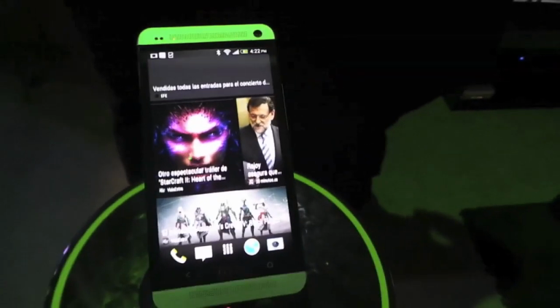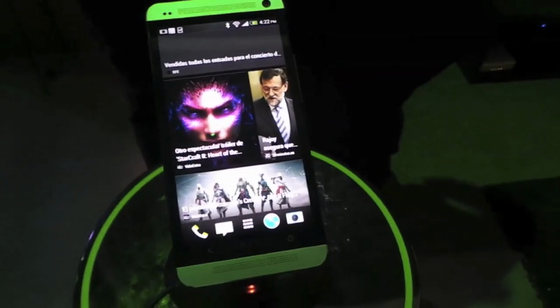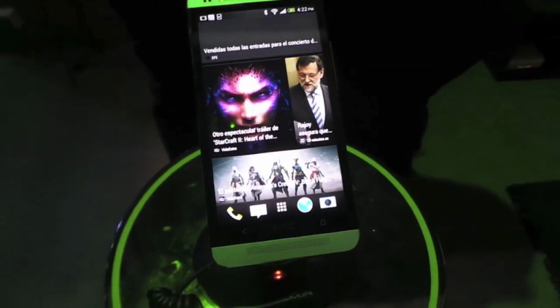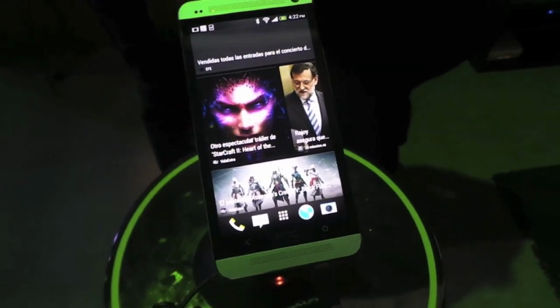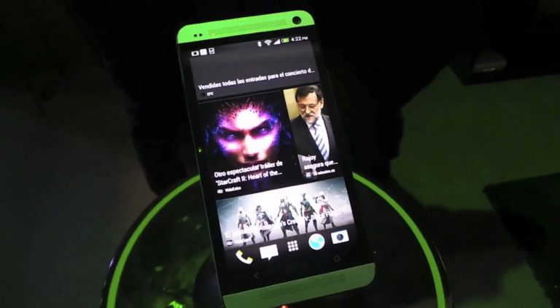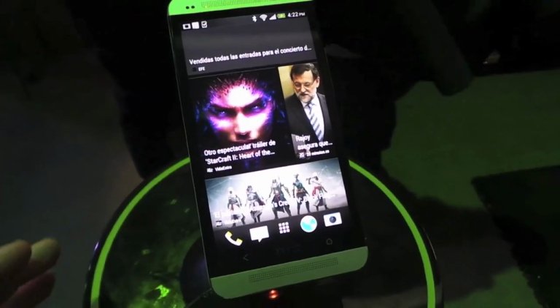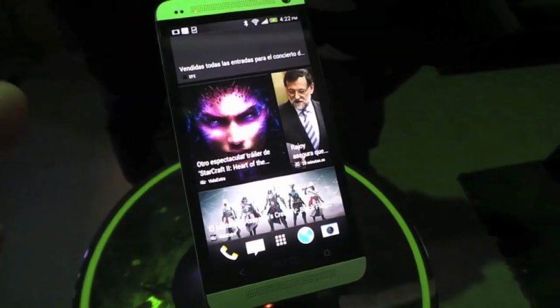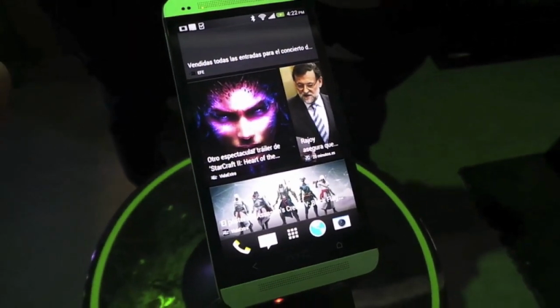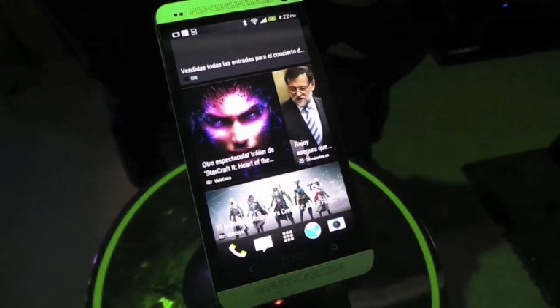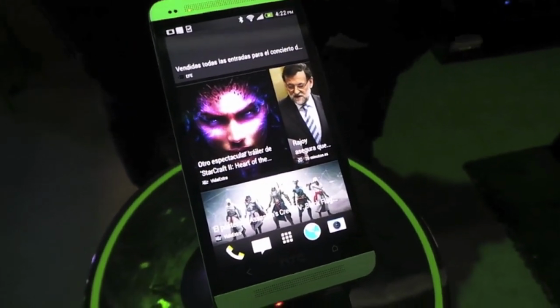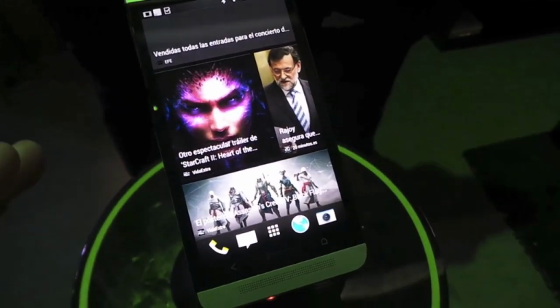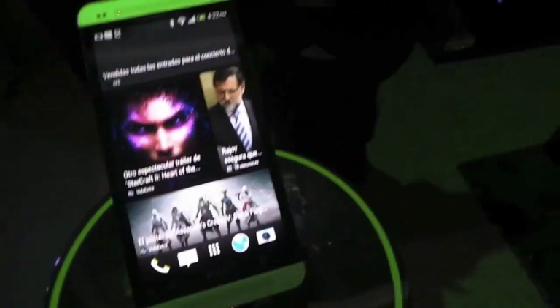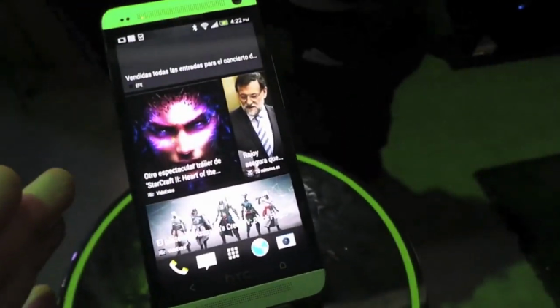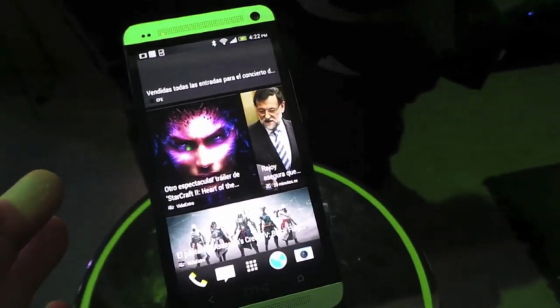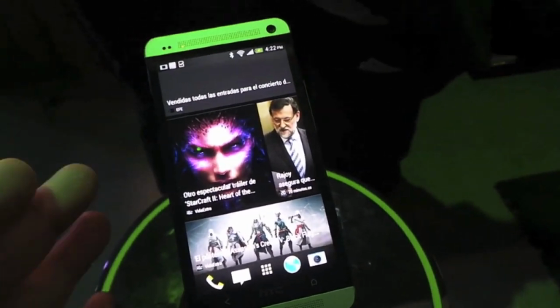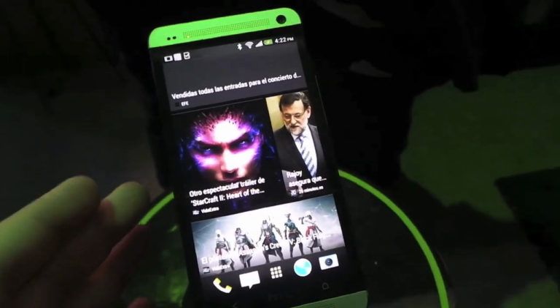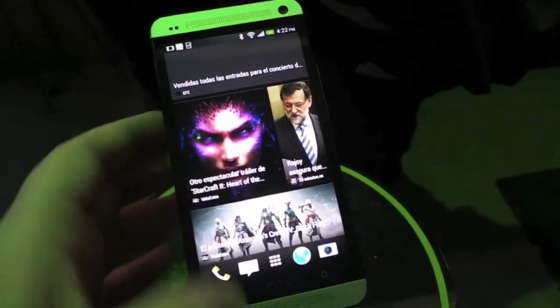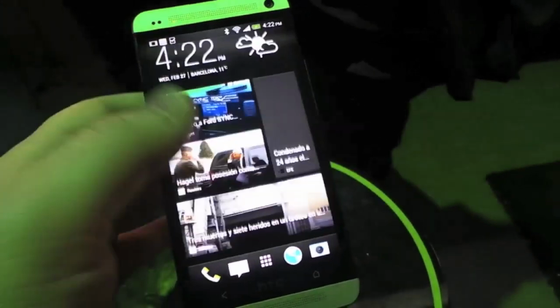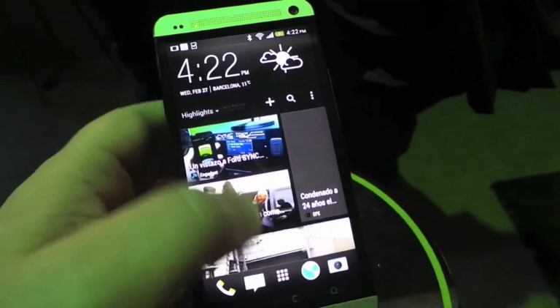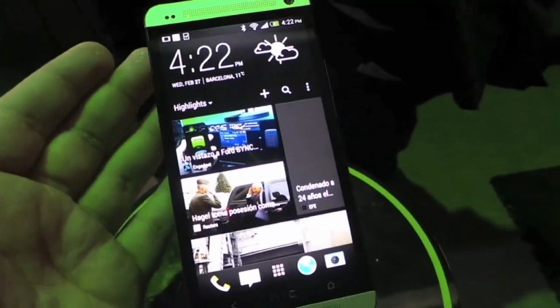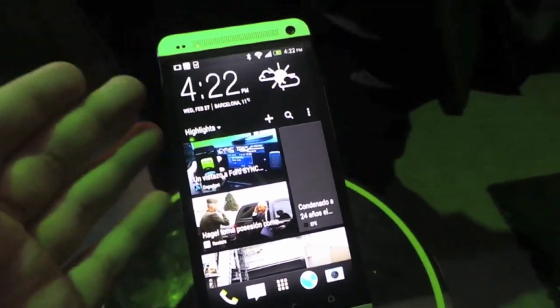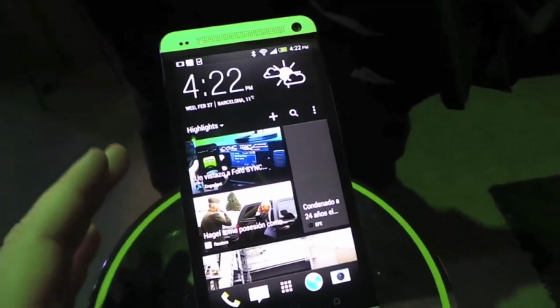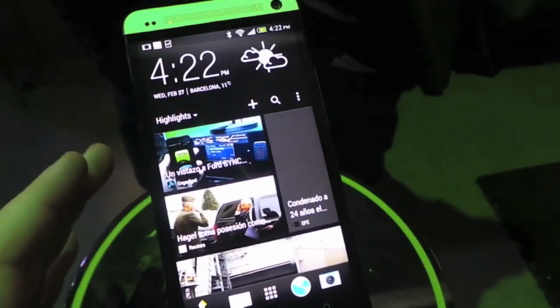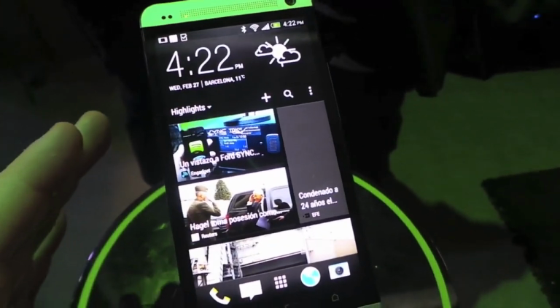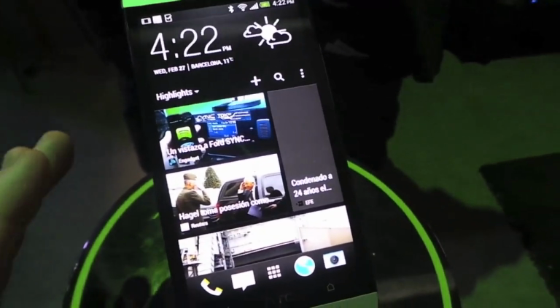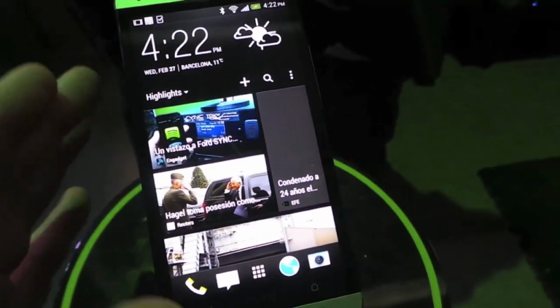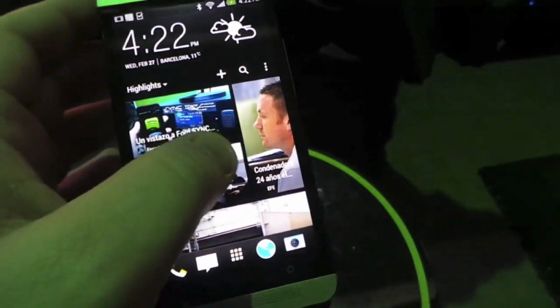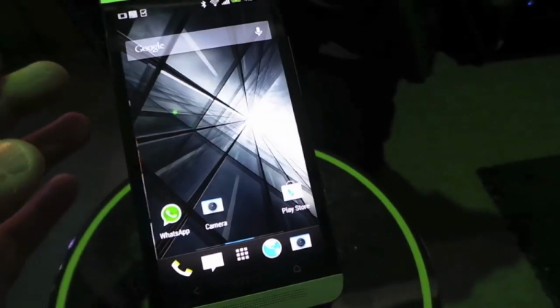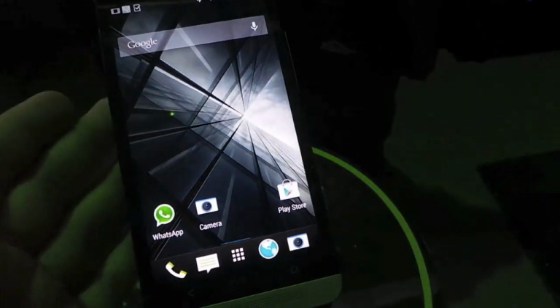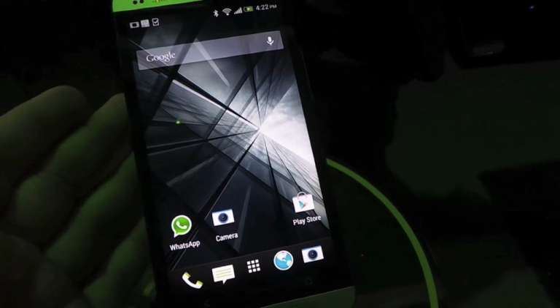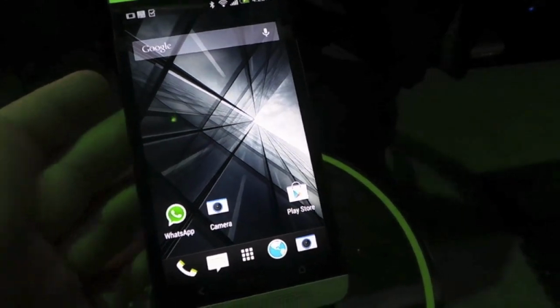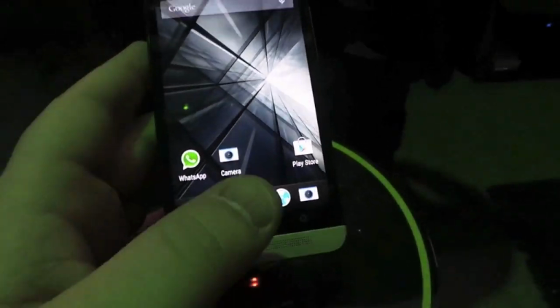Hey guys, this is Todd Hizzleton with TechnoBuffalo. I just want to take you through Sense5 on the HTC One, and that starts with this BlinkFeed front-facing screen here. So this is your home screen — that's part of Sense5. You can also use this home screen if you want.